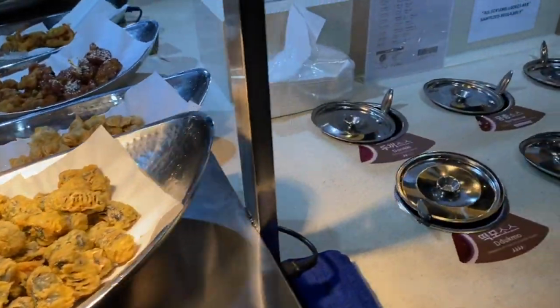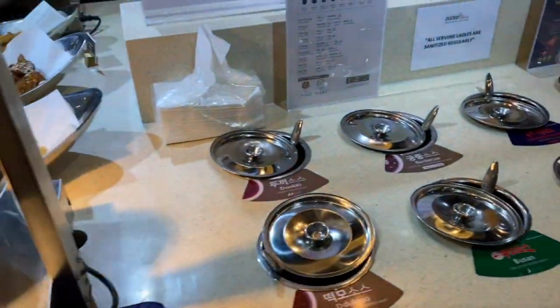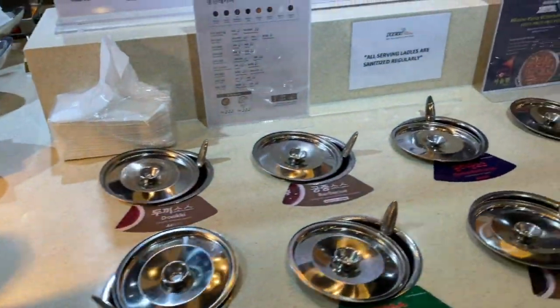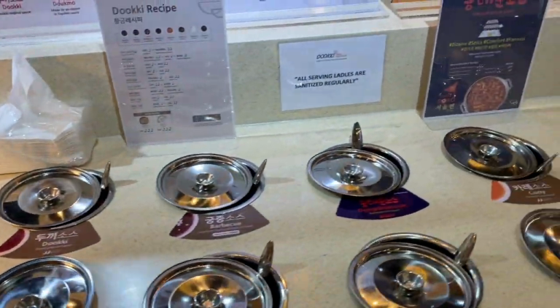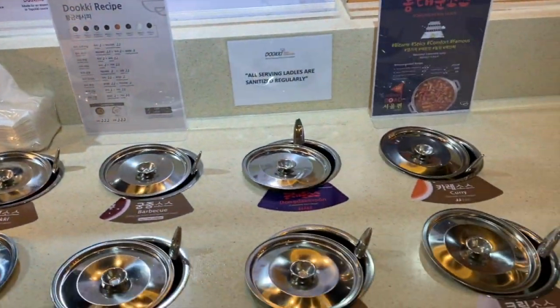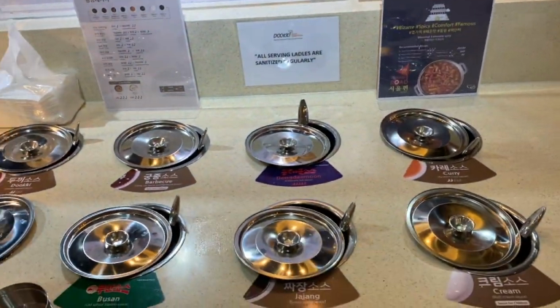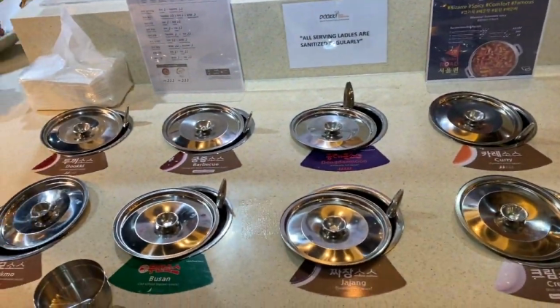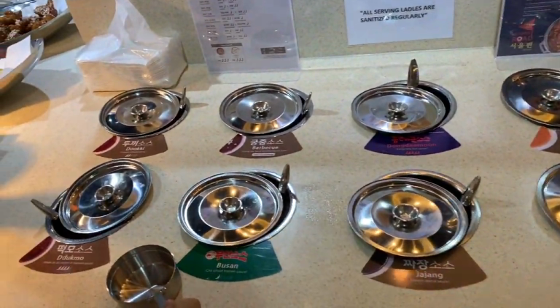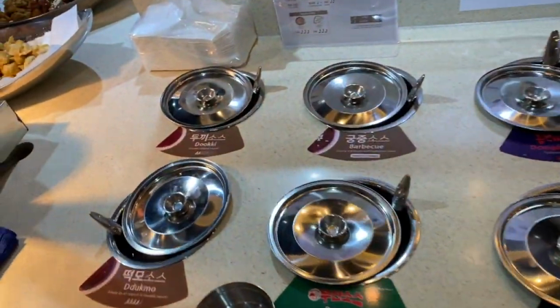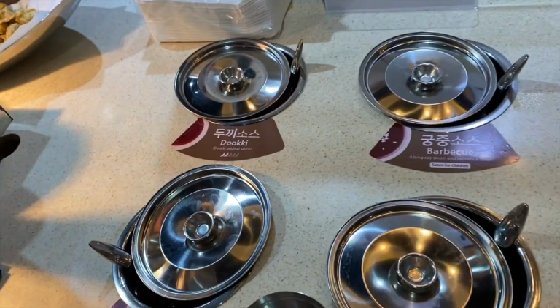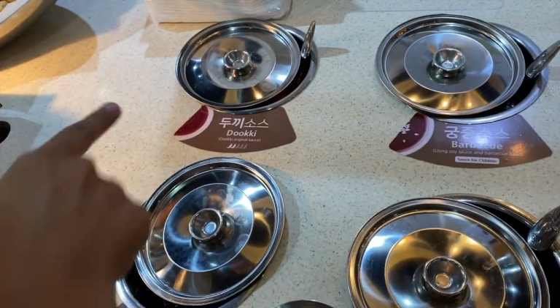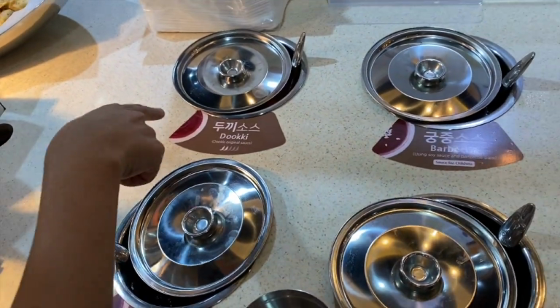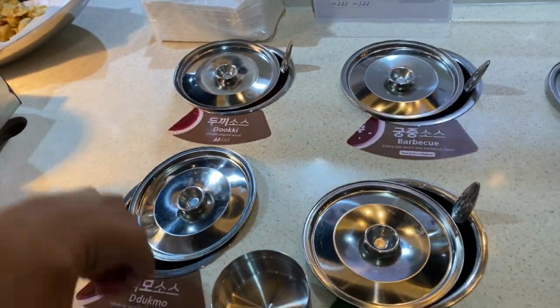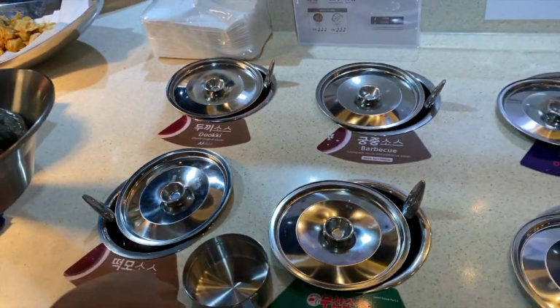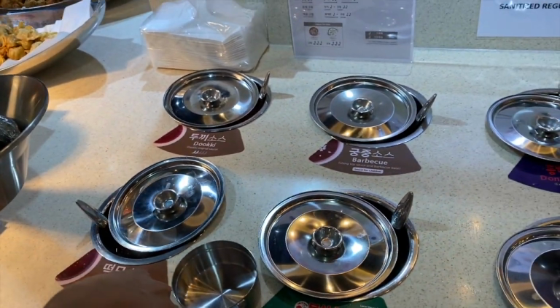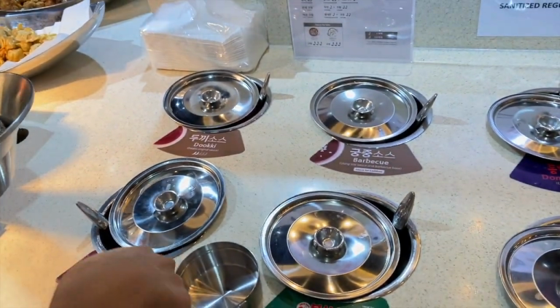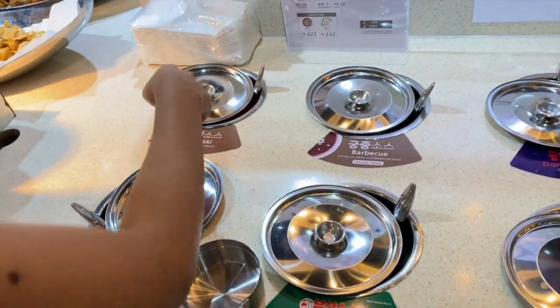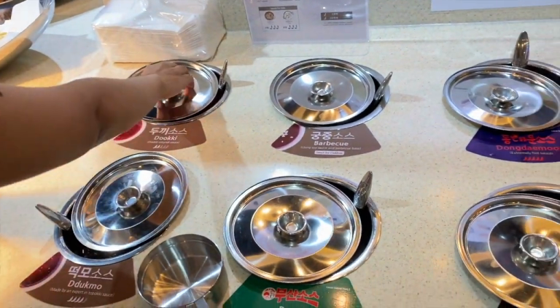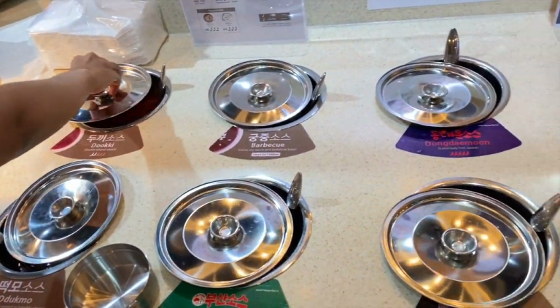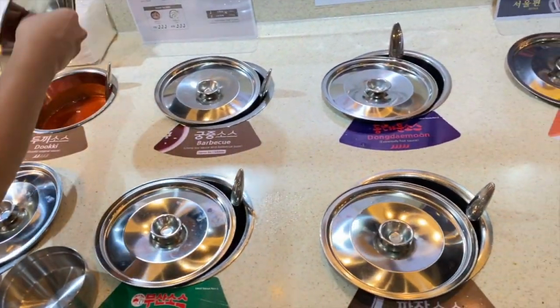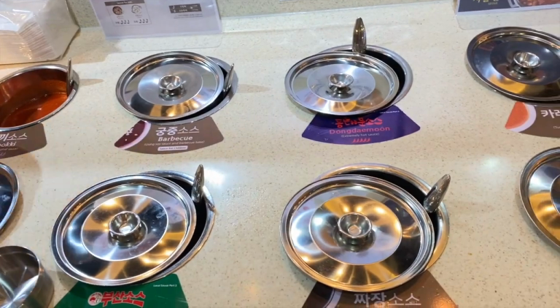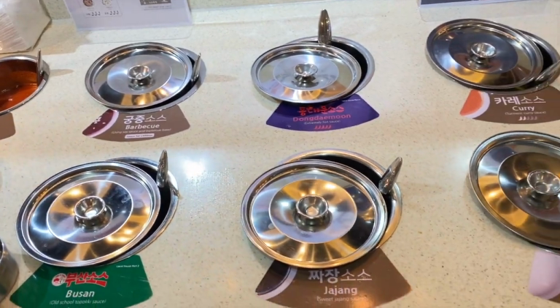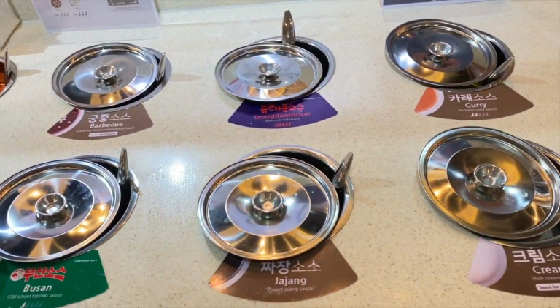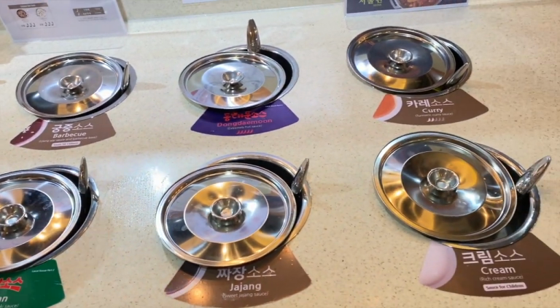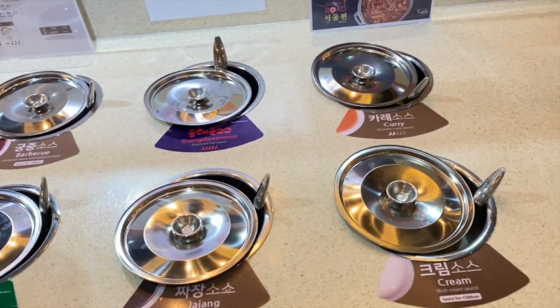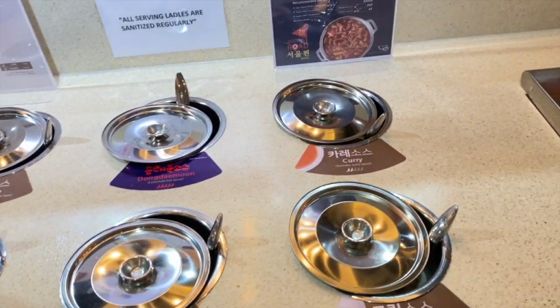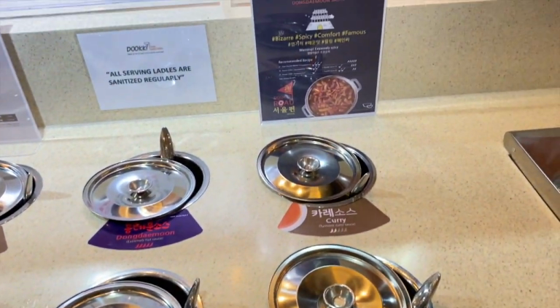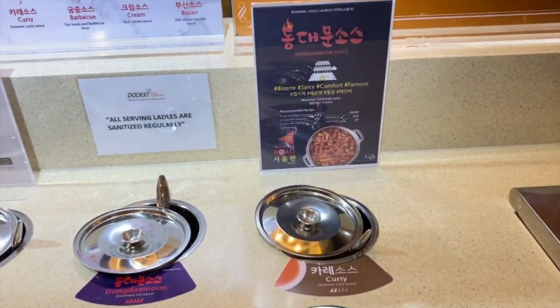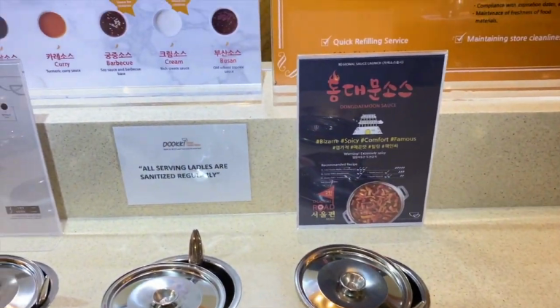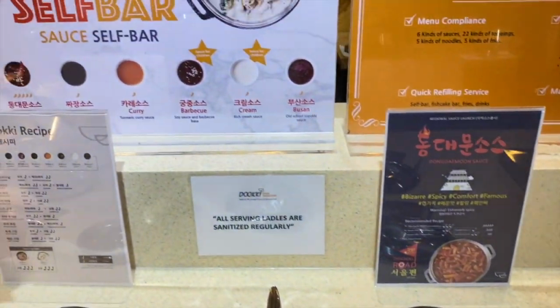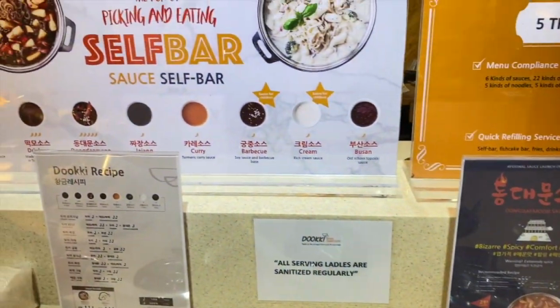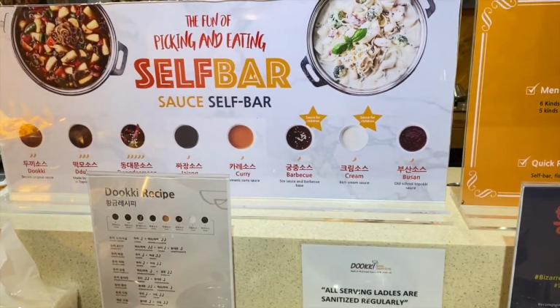And then on this side, andito yung mga sauces na available. So kung gusto mo ng standard sauce nila which is Duki, and then may maanghang which is Dongdemon, may barbecue sauce, and may cream sauce din. So it's up to you kung anong gusto mong sauce for your Tokboki.